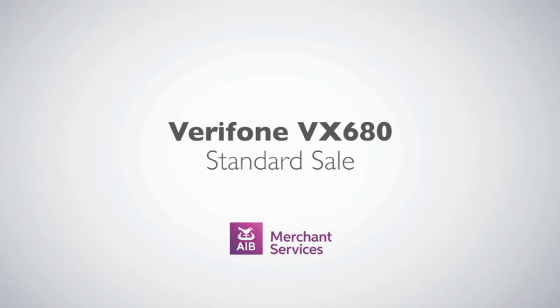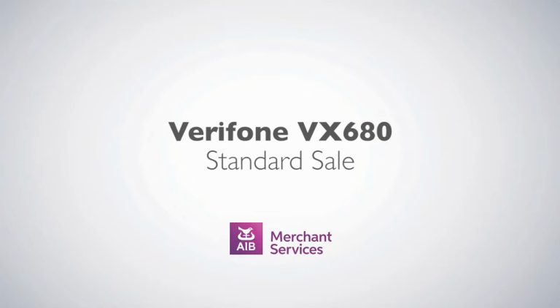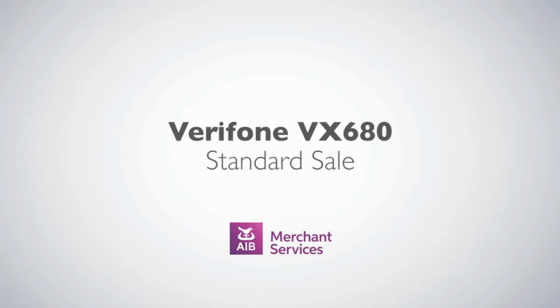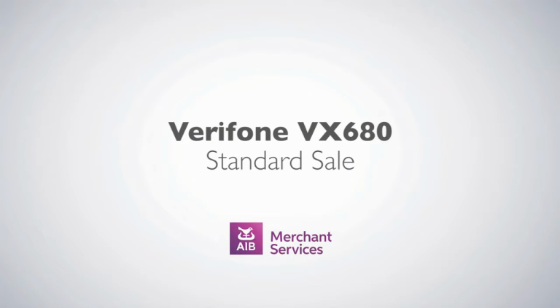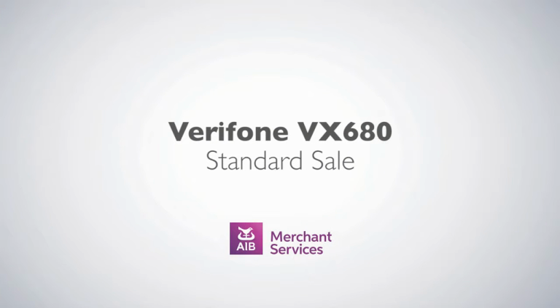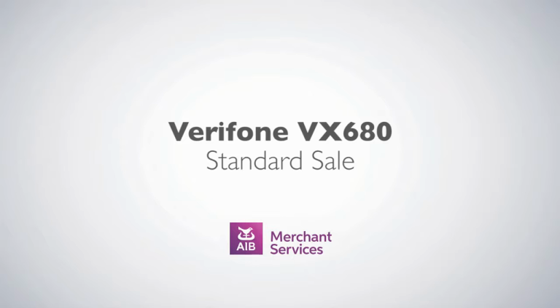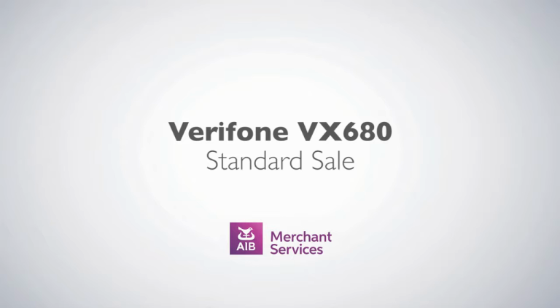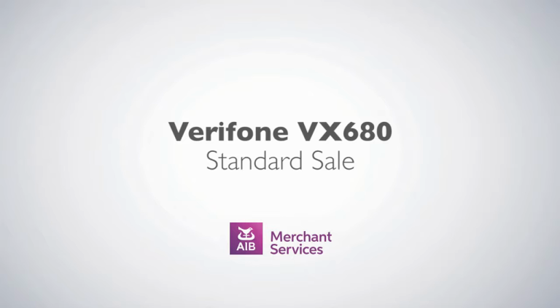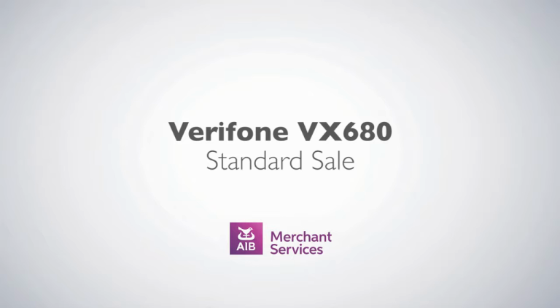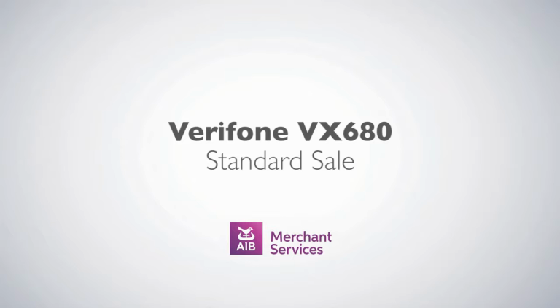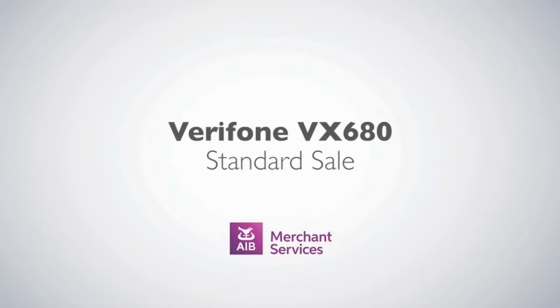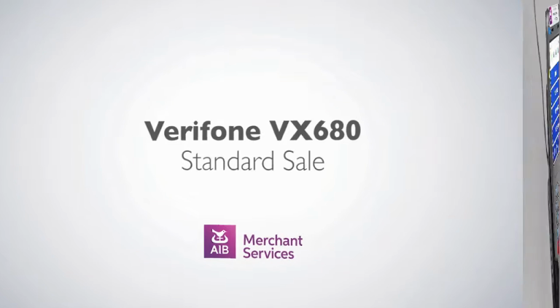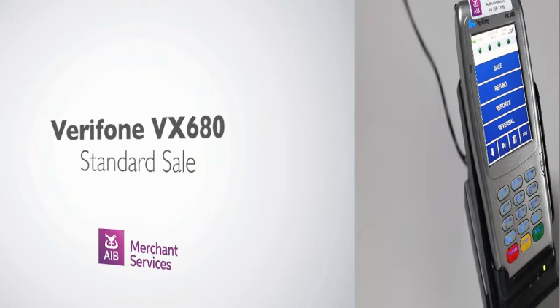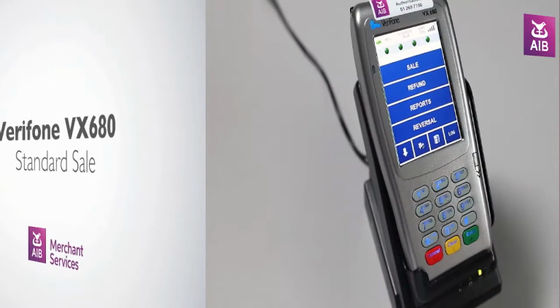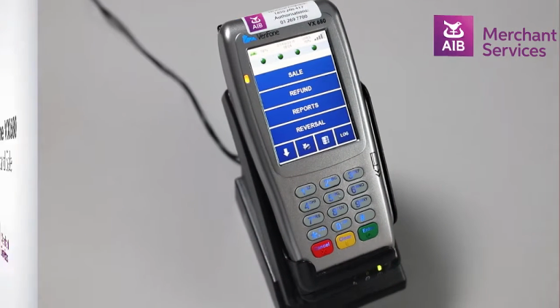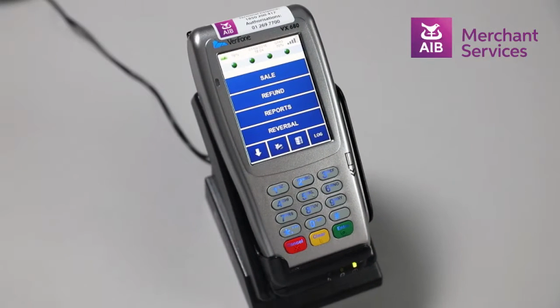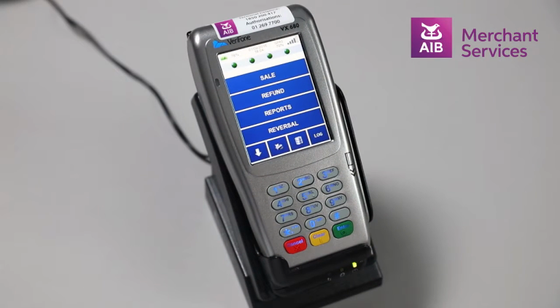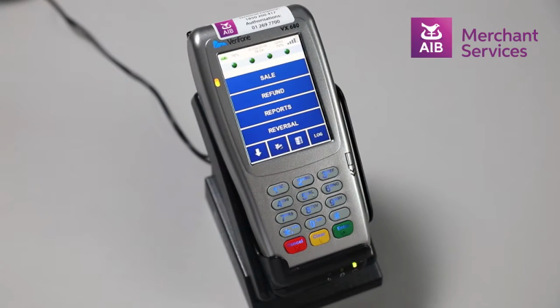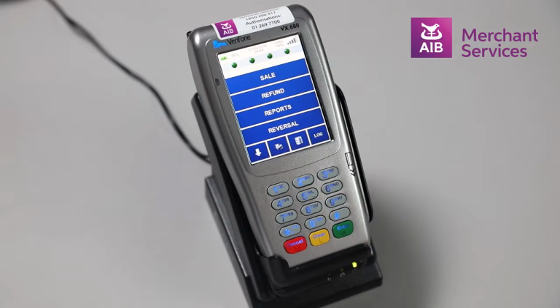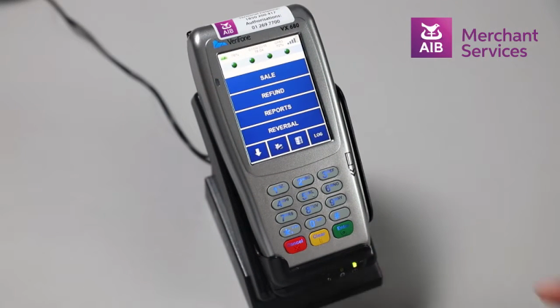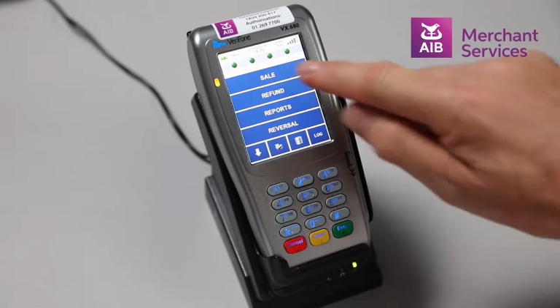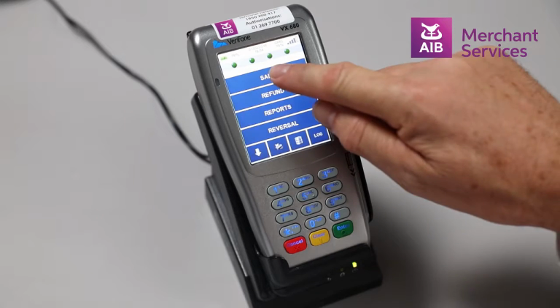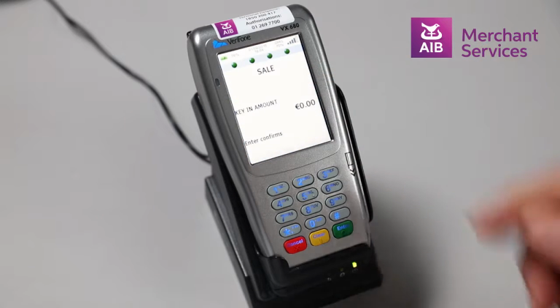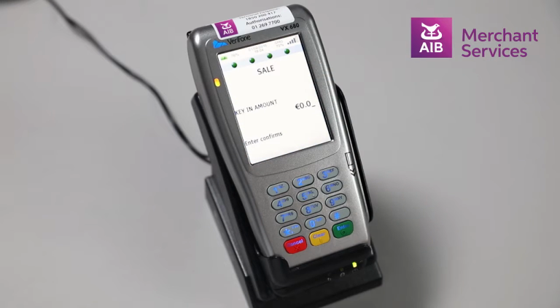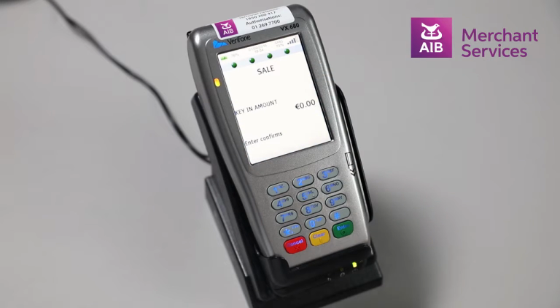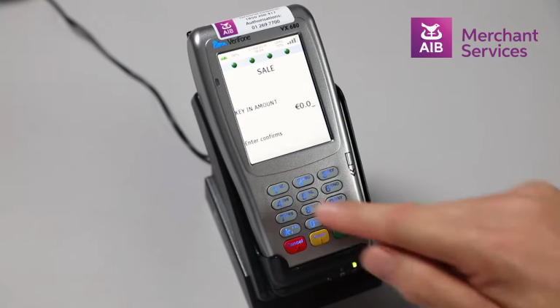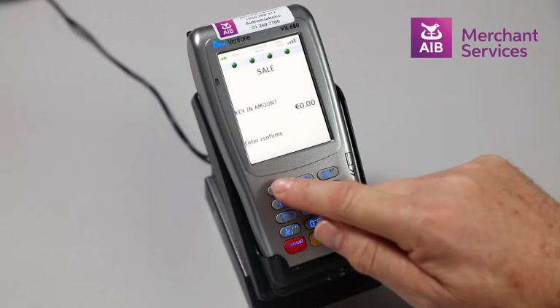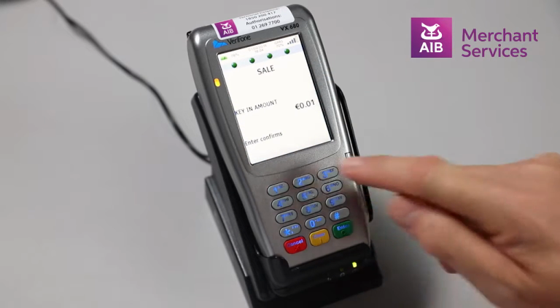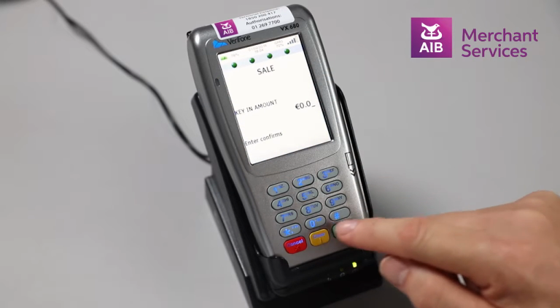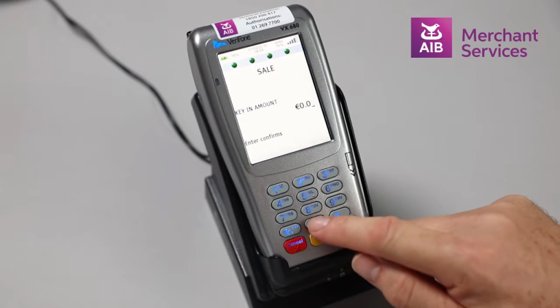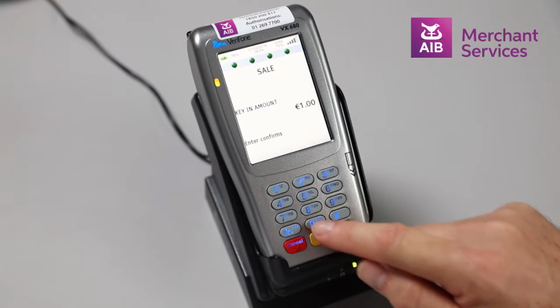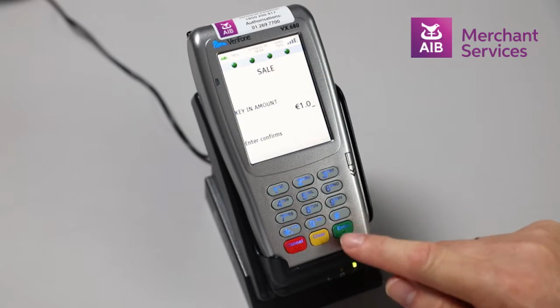Completing a standard sale transaction on the Verifone VX680. Select Sale from the main menu. Key in the amount of the transaction and press Enter.